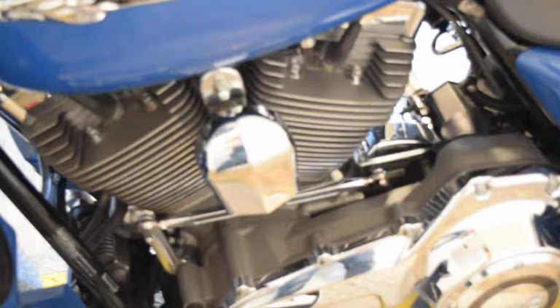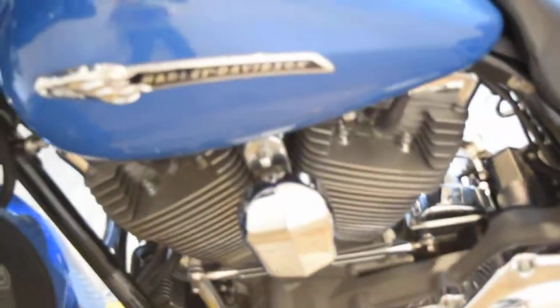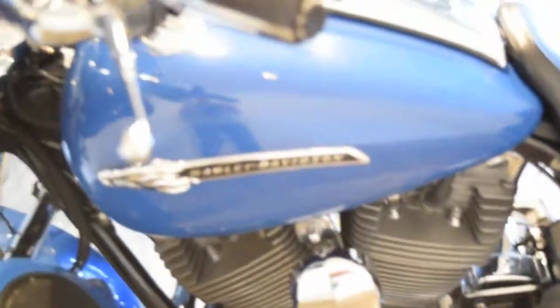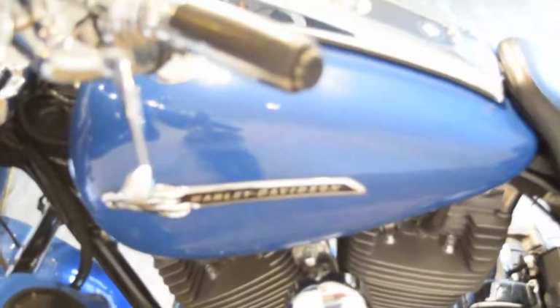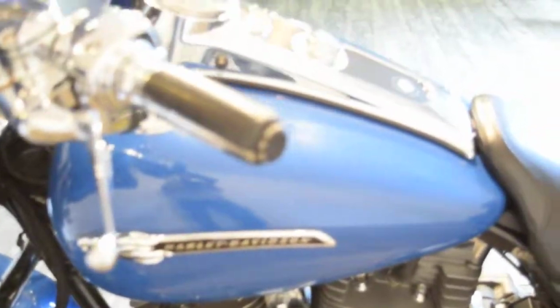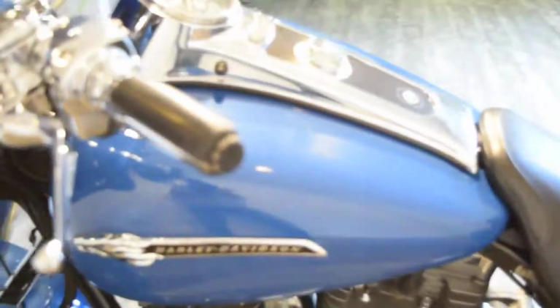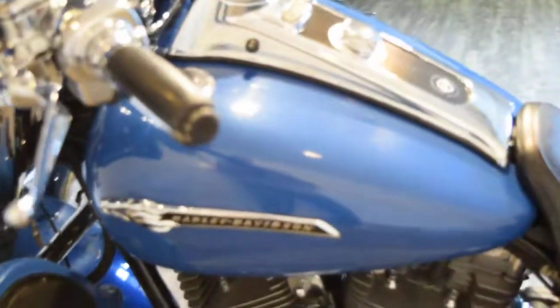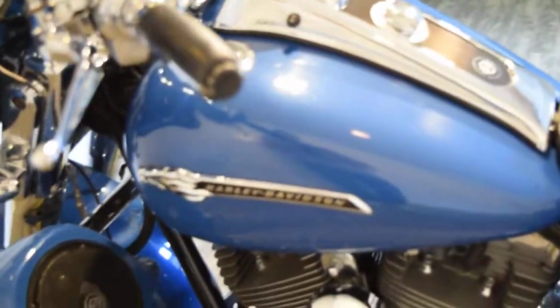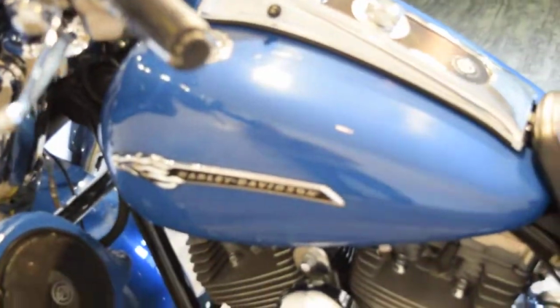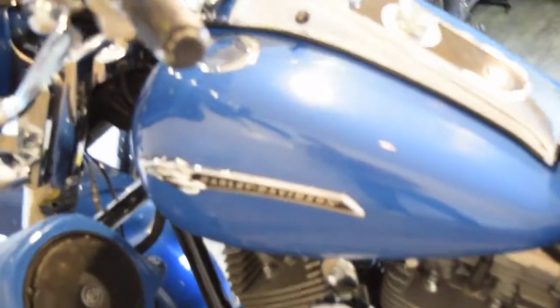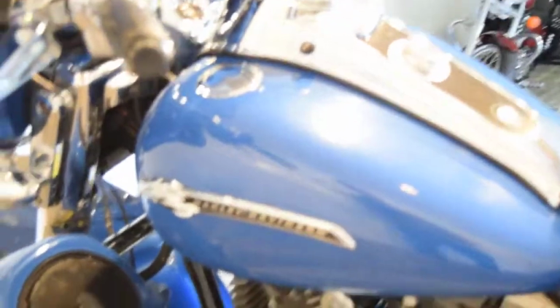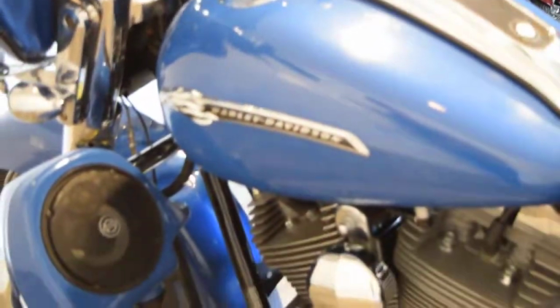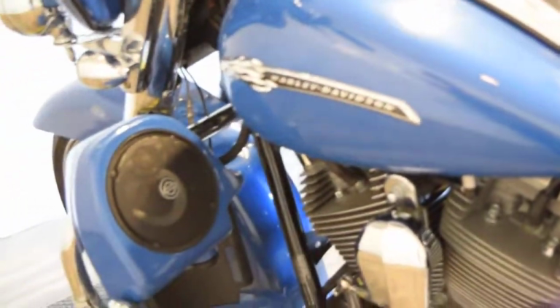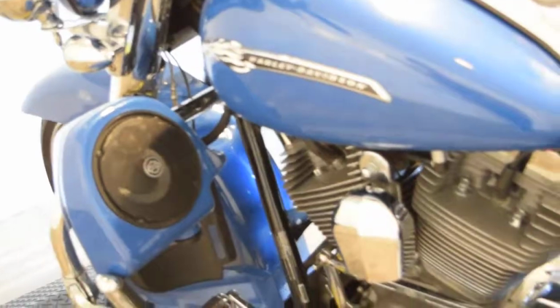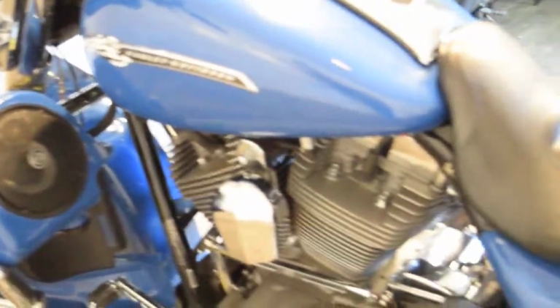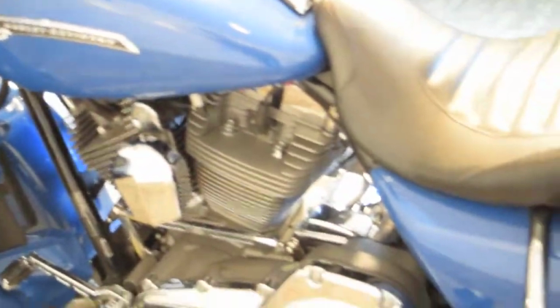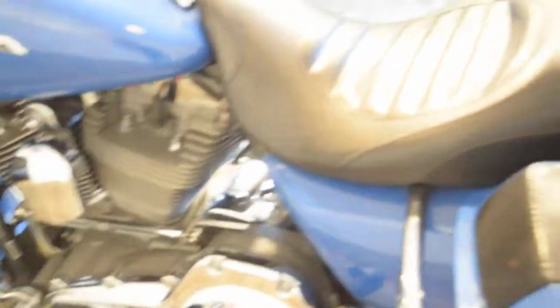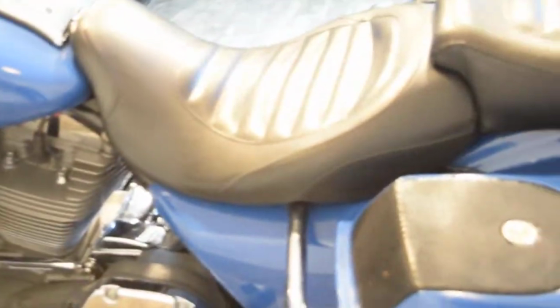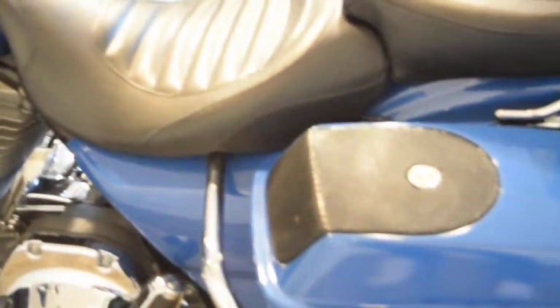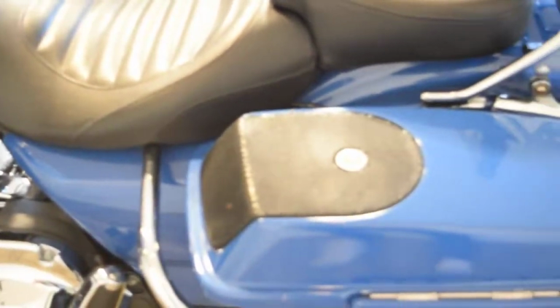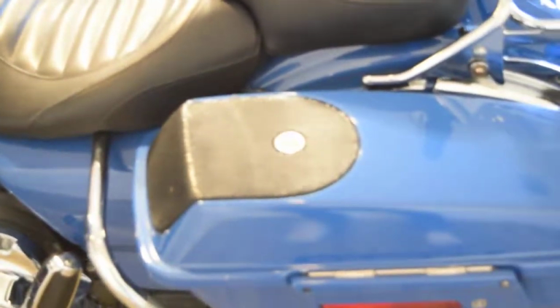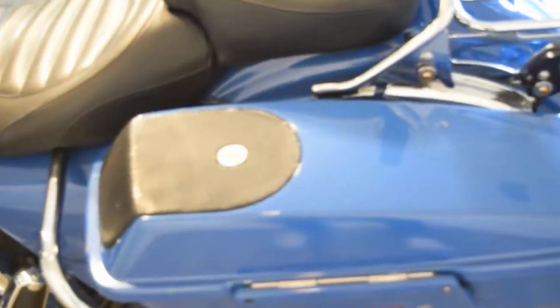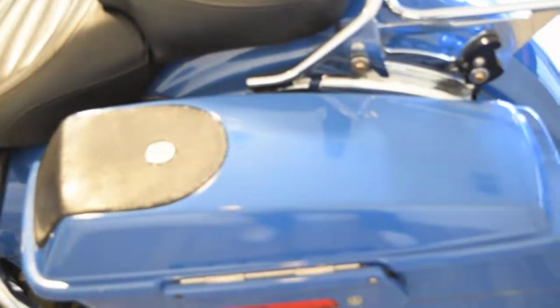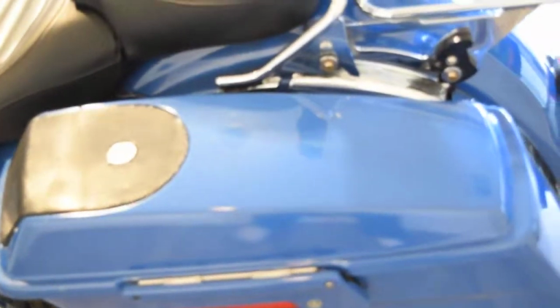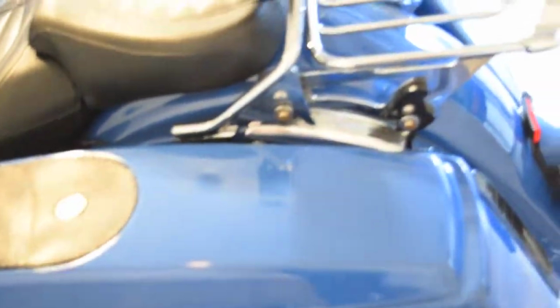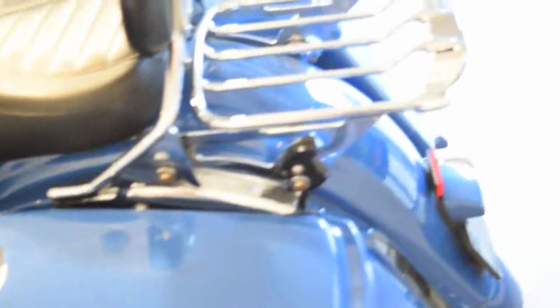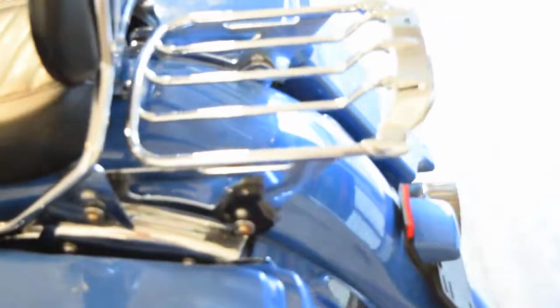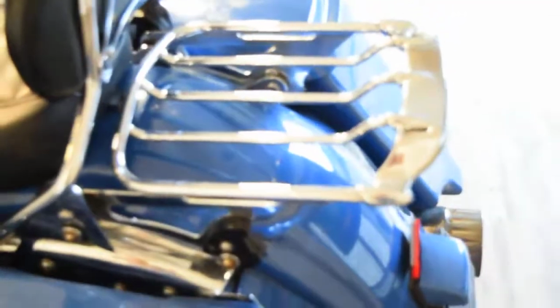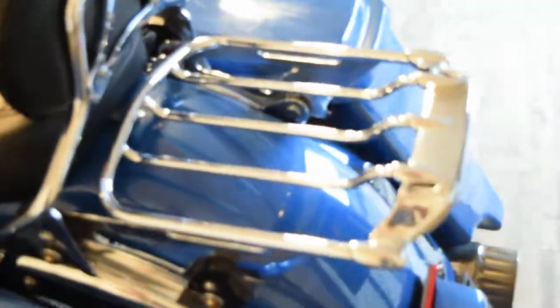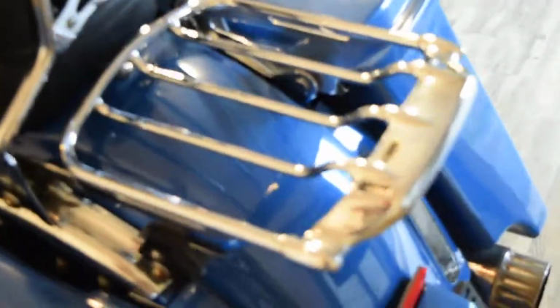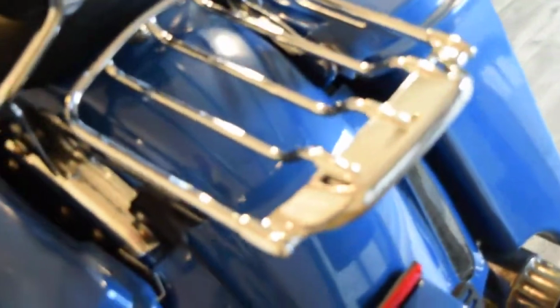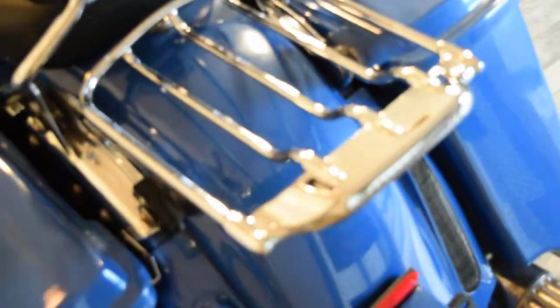We have about 350 bikes in stock right now, and we have about 100 Harleys in stock. Check out our website, check out our YouTube channel, check us out on Facebook — you can find it all at Monster Power Sport.